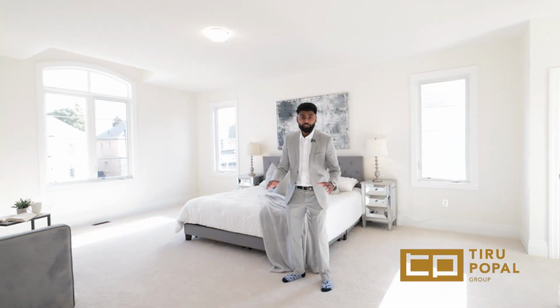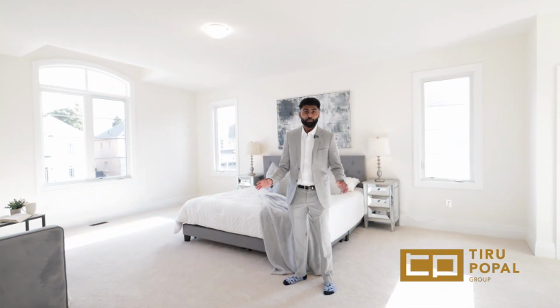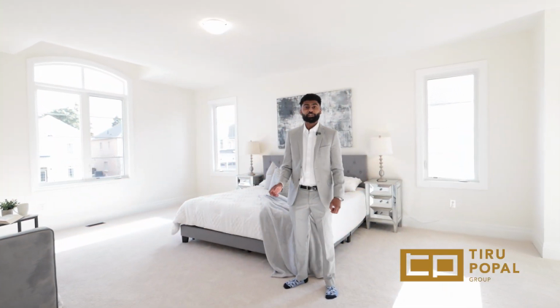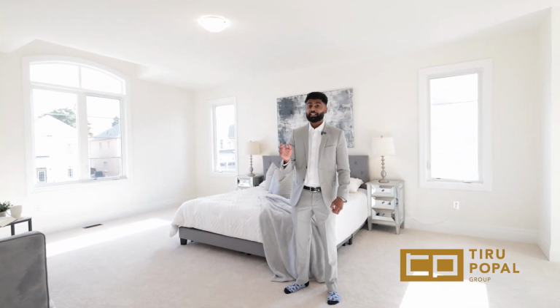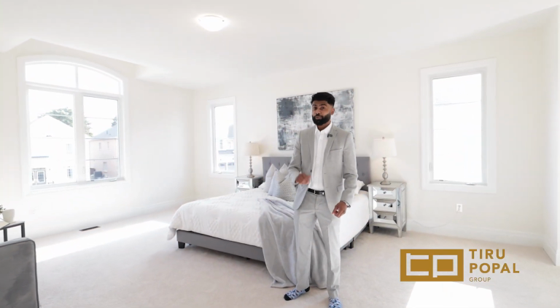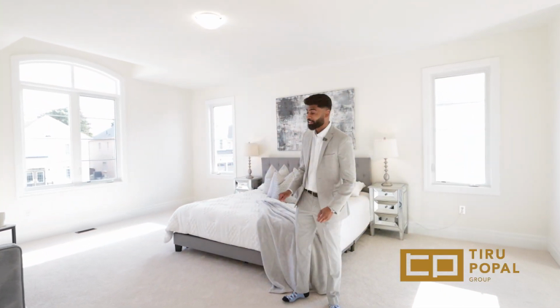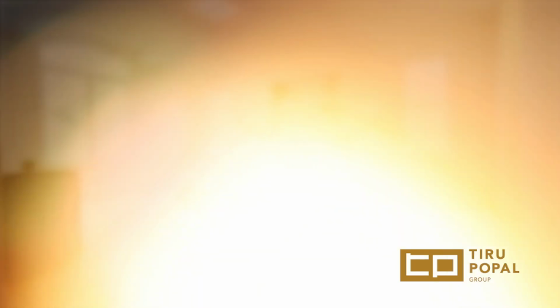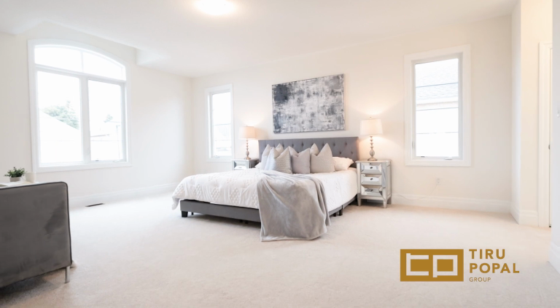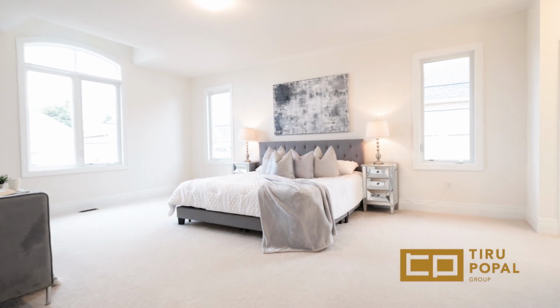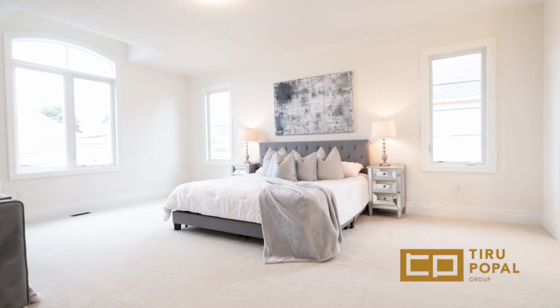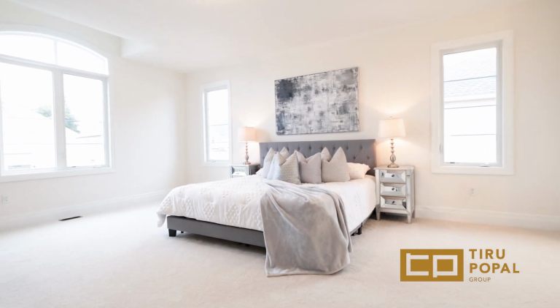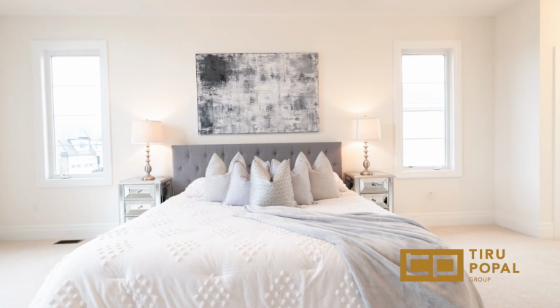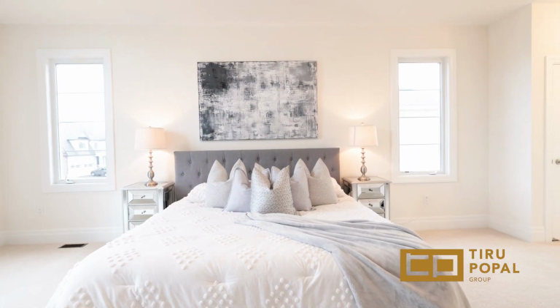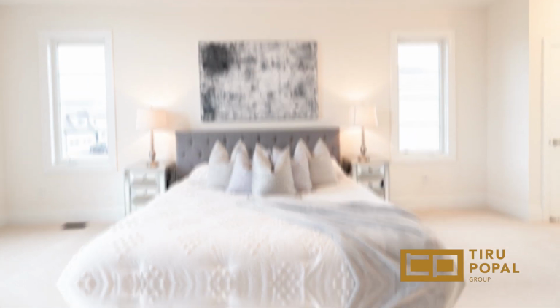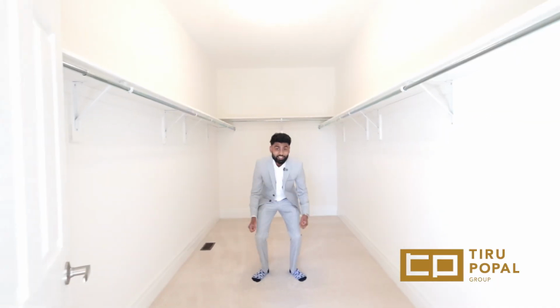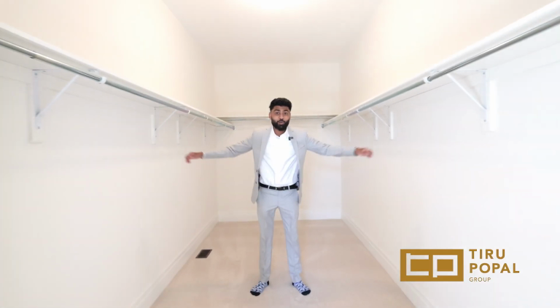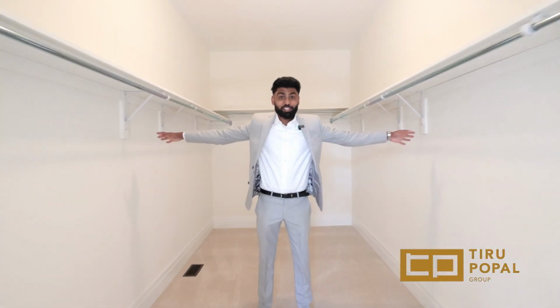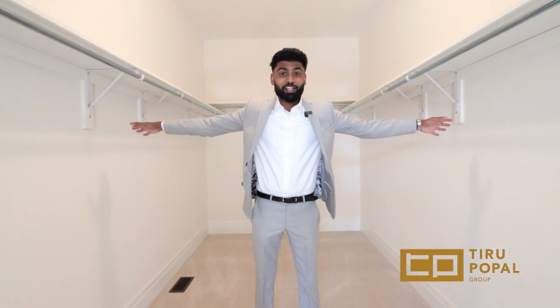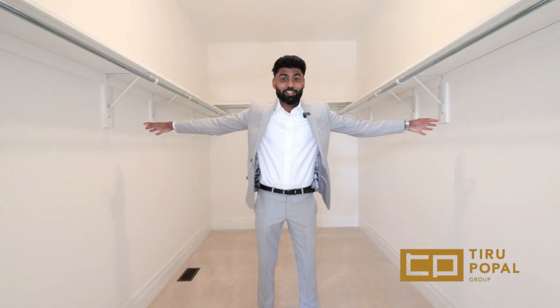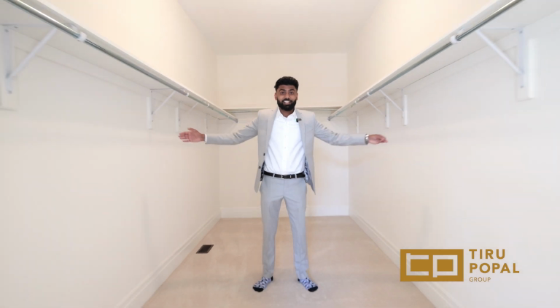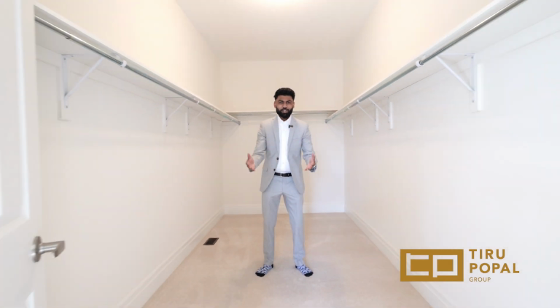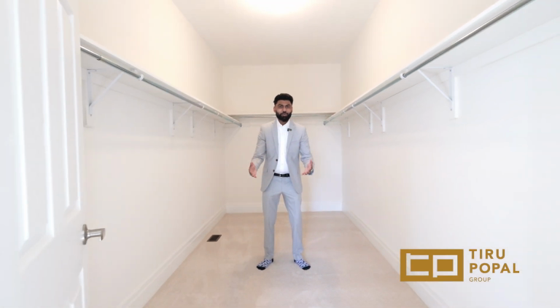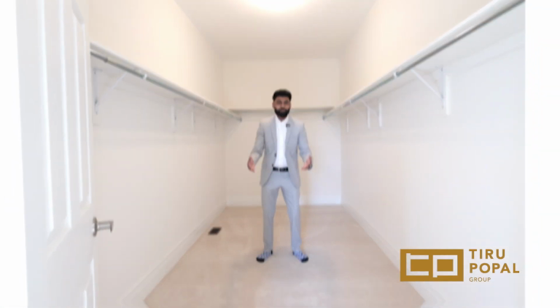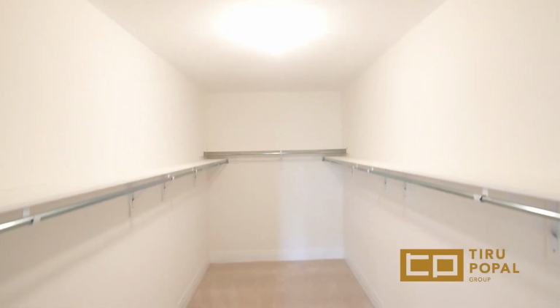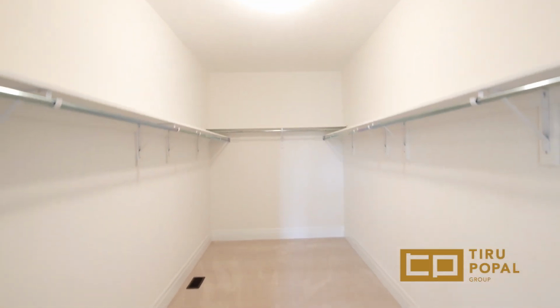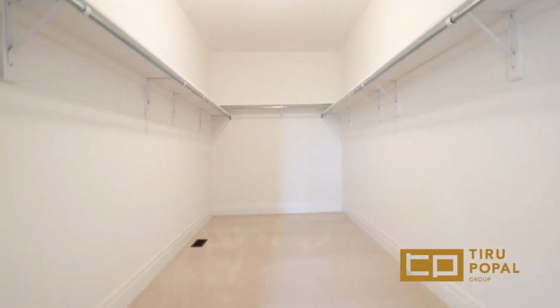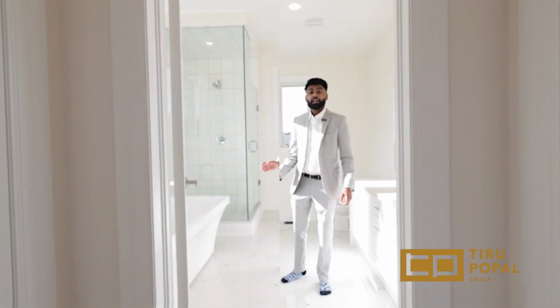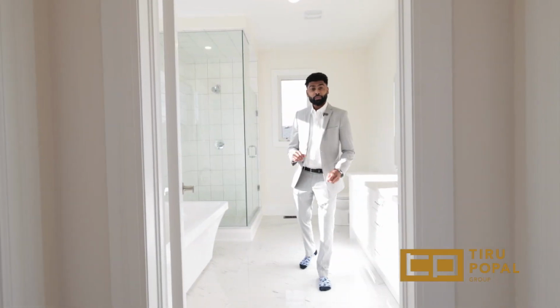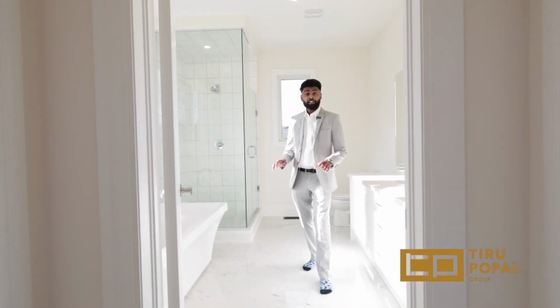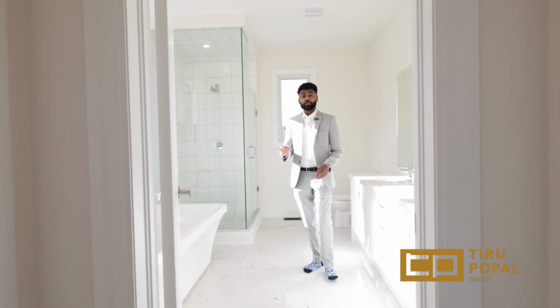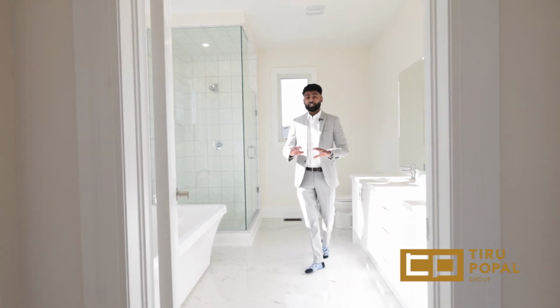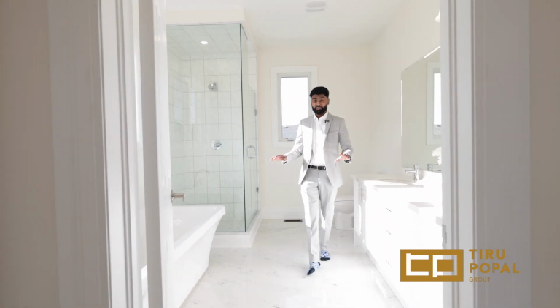Perfect primary bedroom. You've got natural light coming in, an enormous walk-in closet — it could be a condo bedroom — and a spa-like five-piece master ensuite.